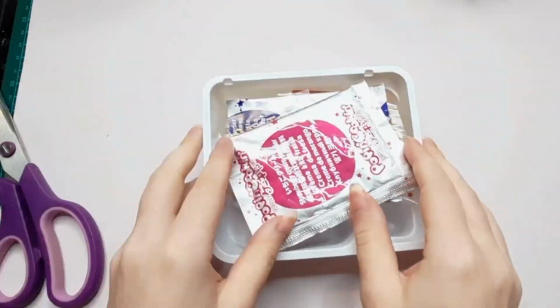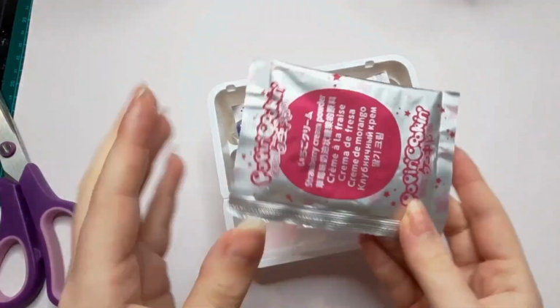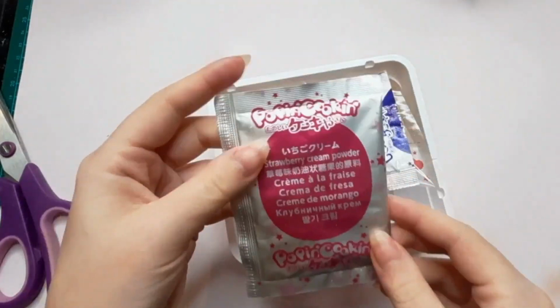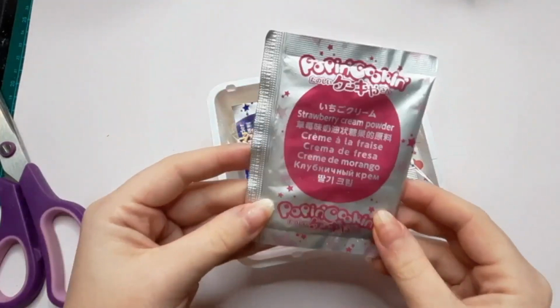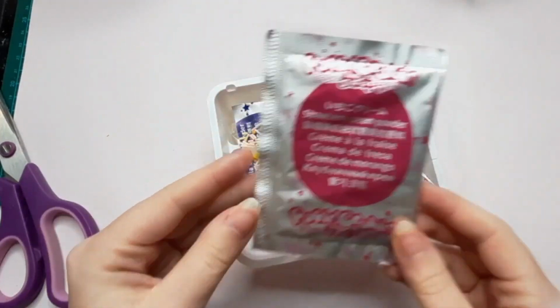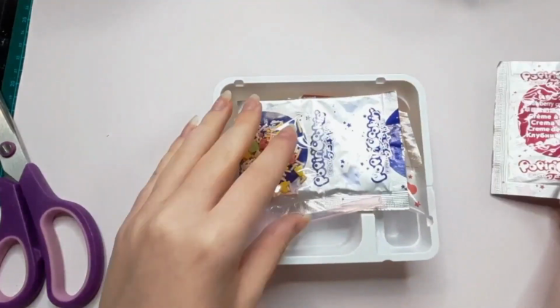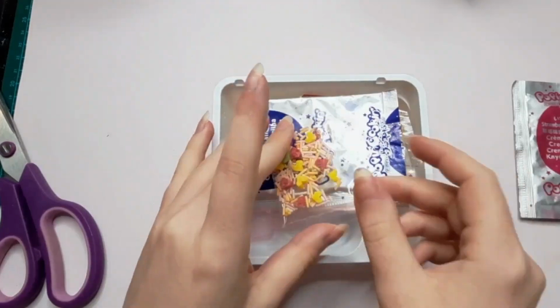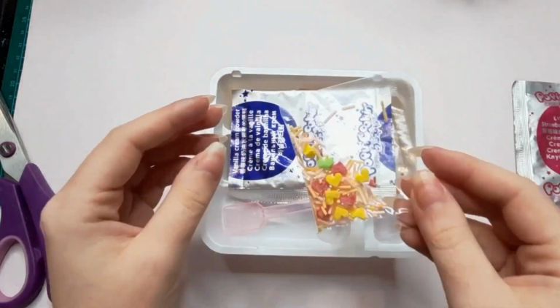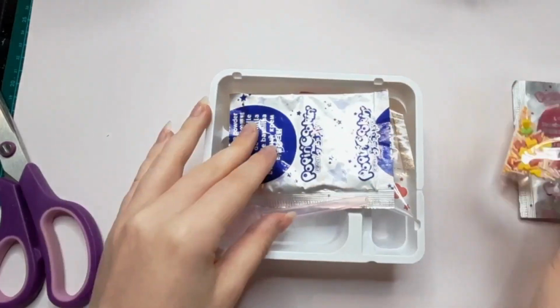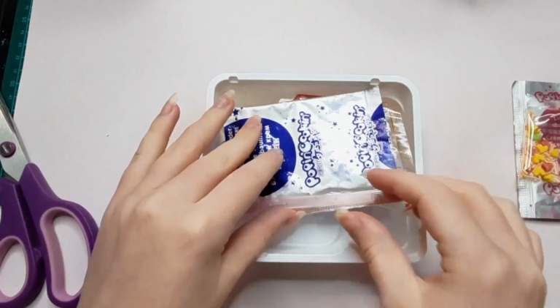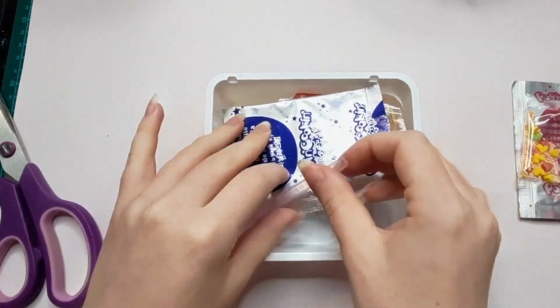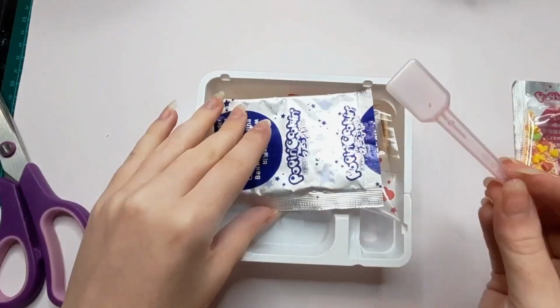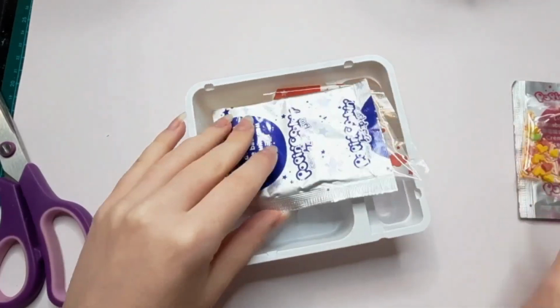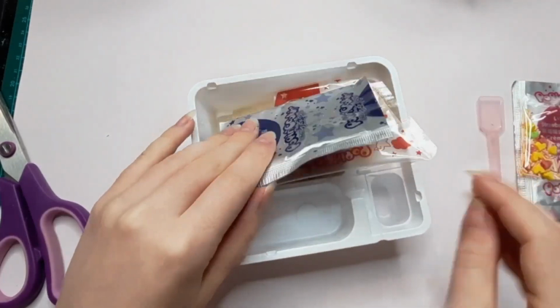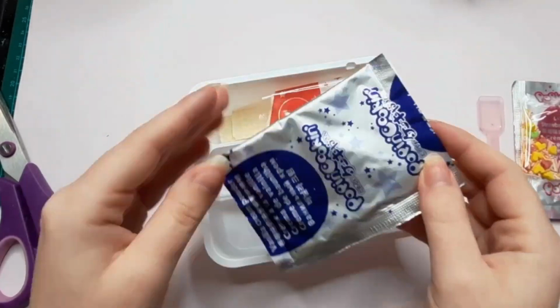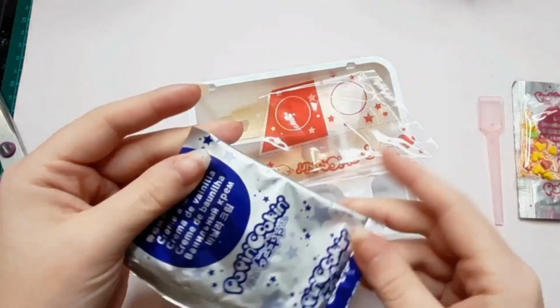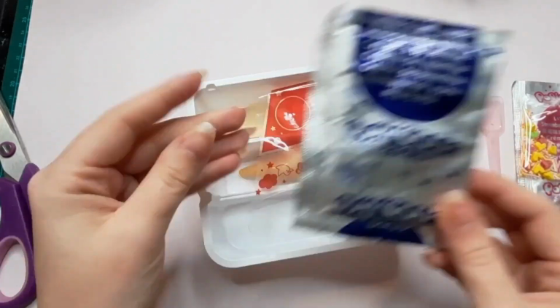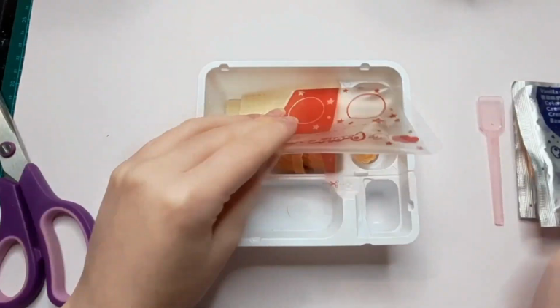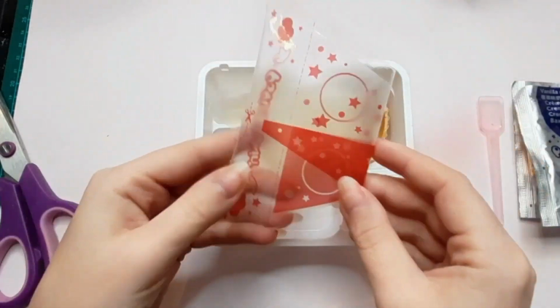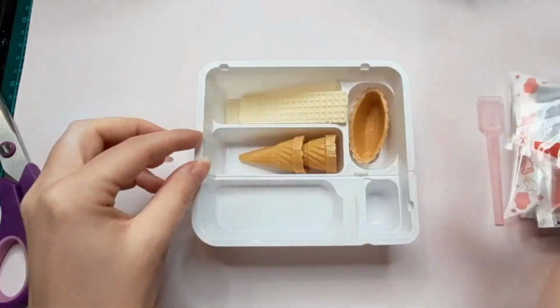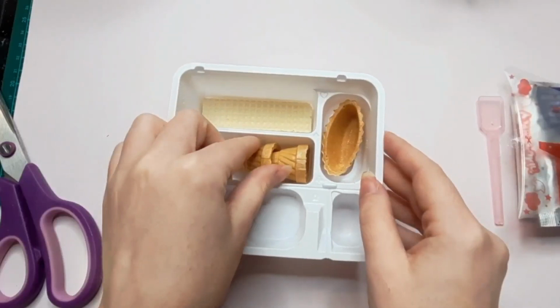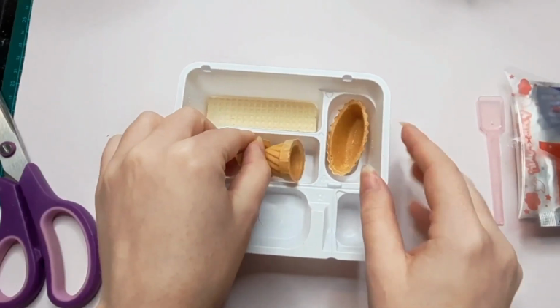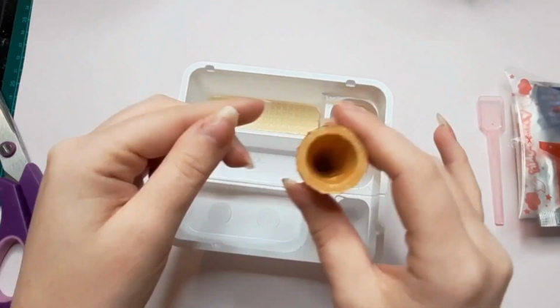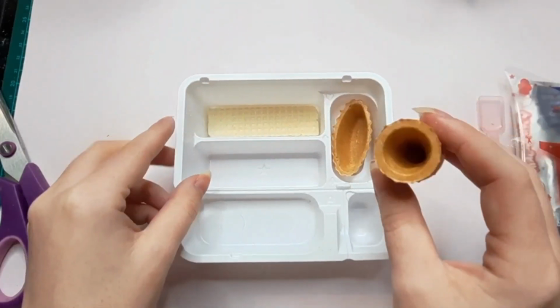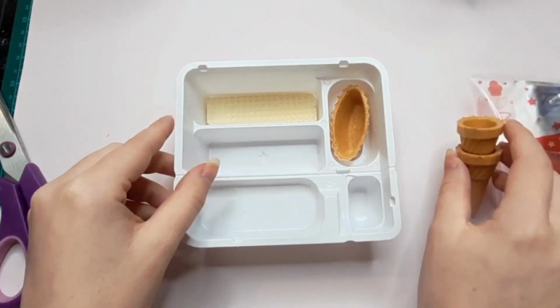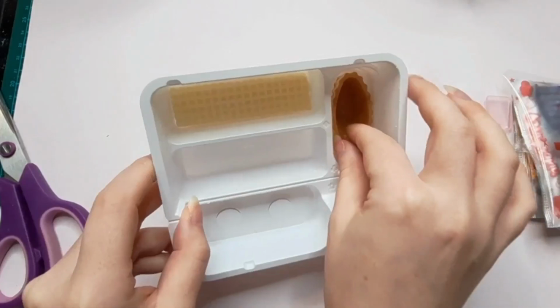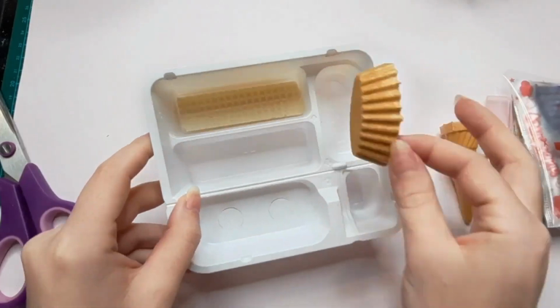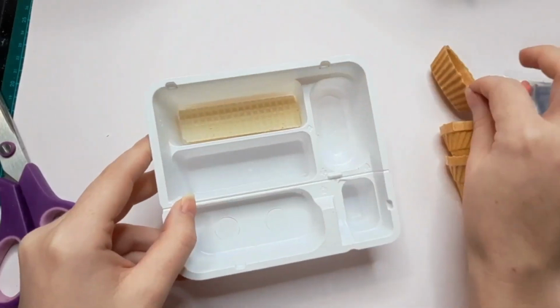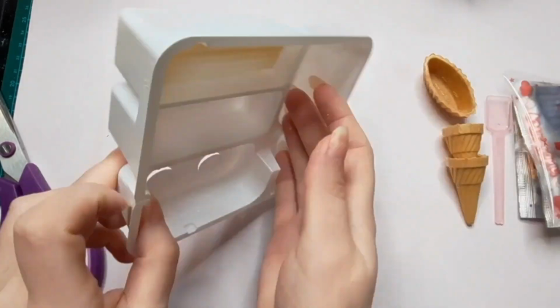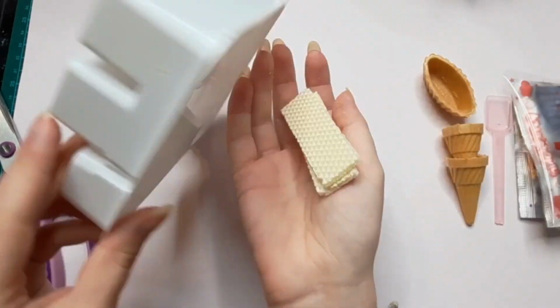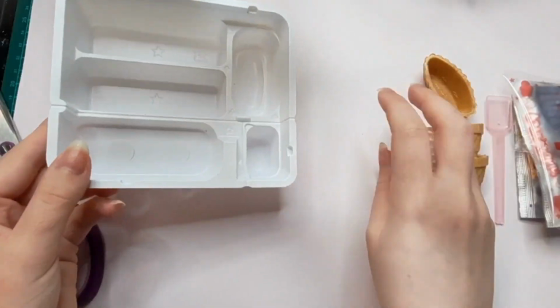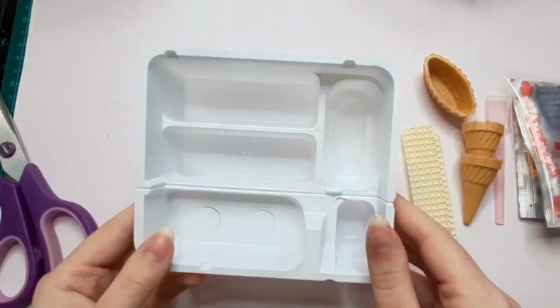So we have some pink powder, some sprinkles, a scoop, some blue powder, a piping bag, some ice cream cones, a tart shell, some wafers, and the tray.